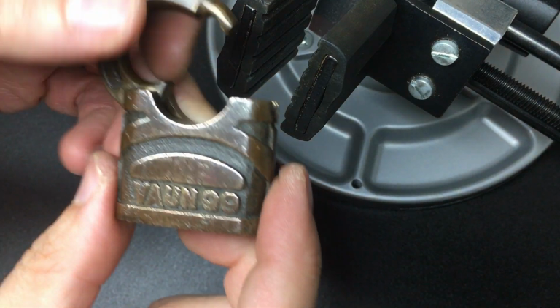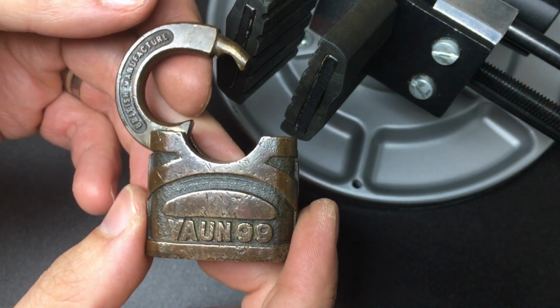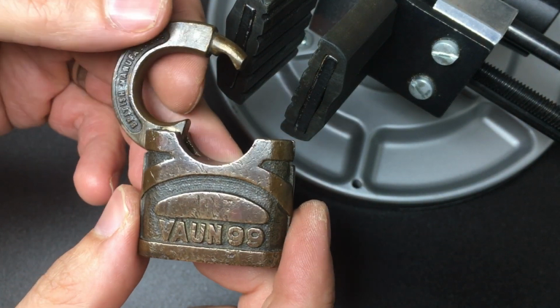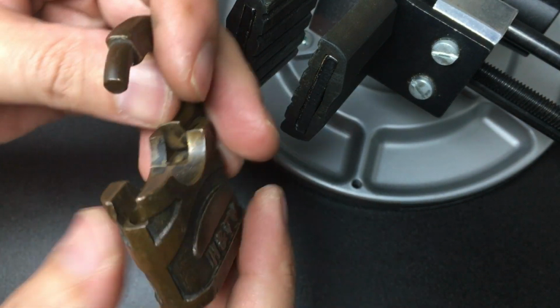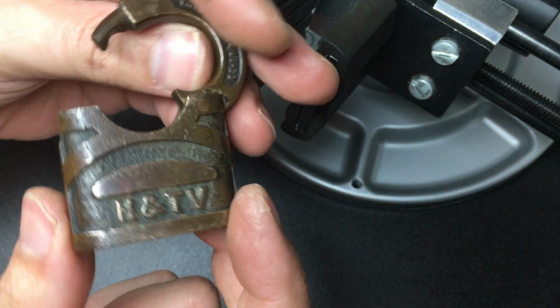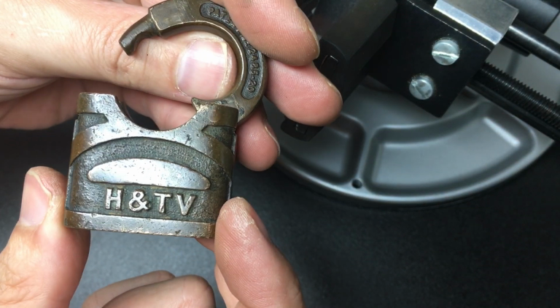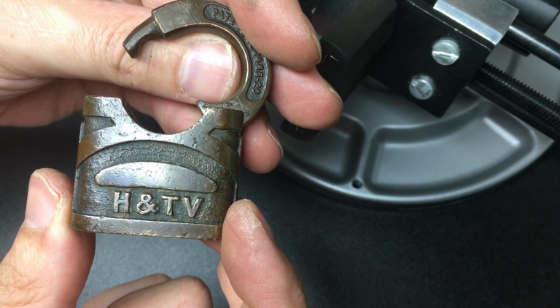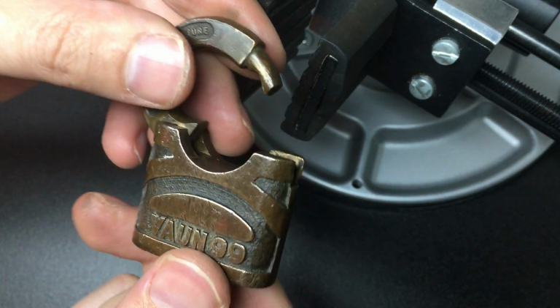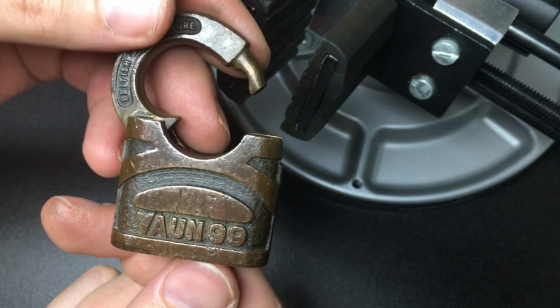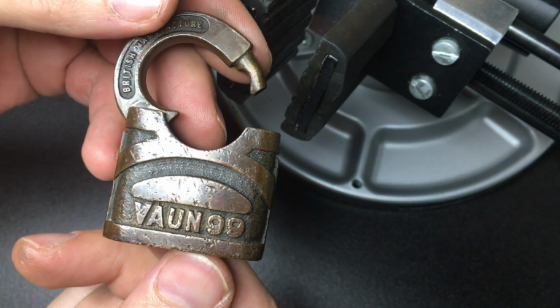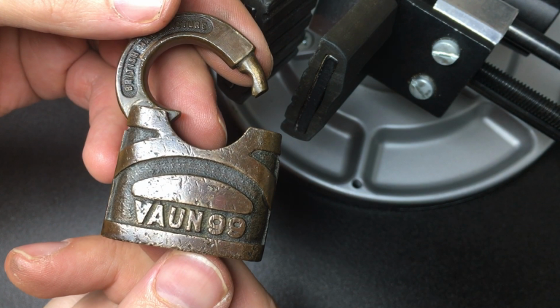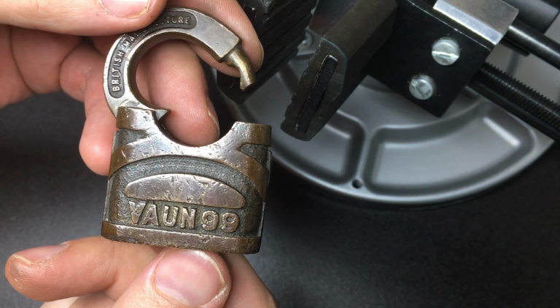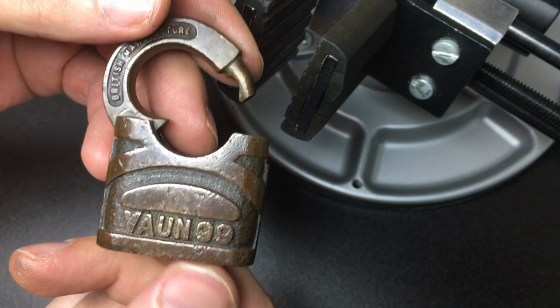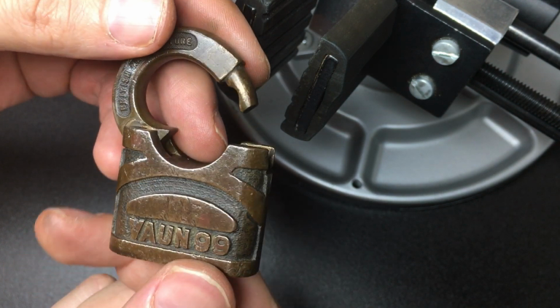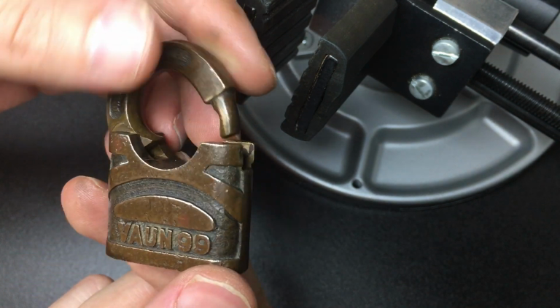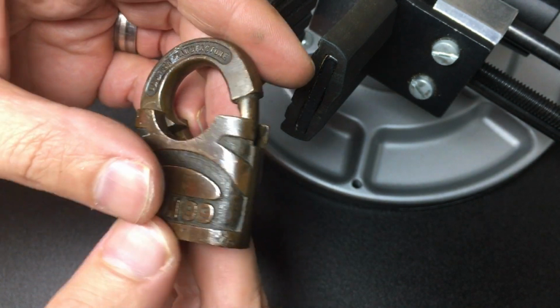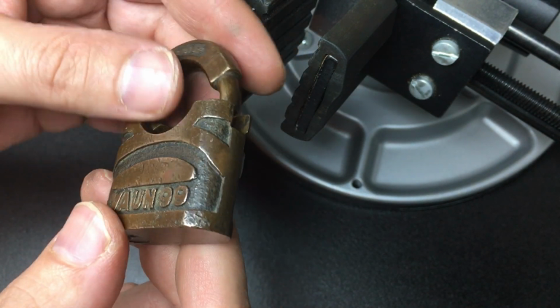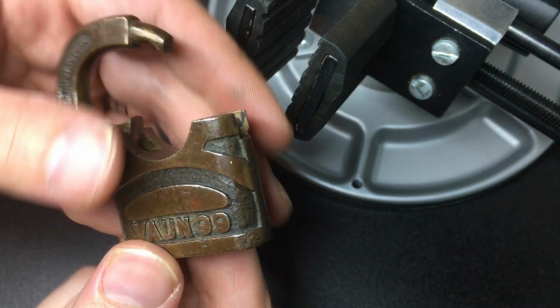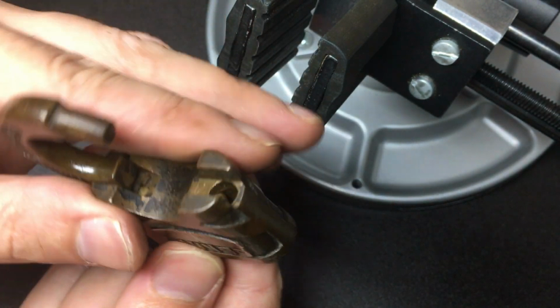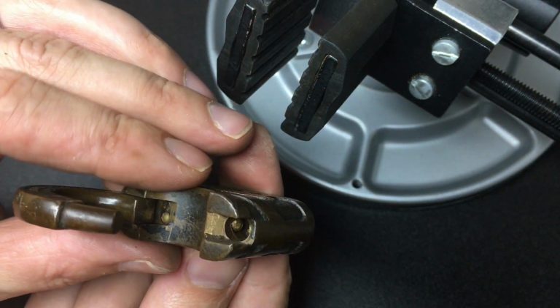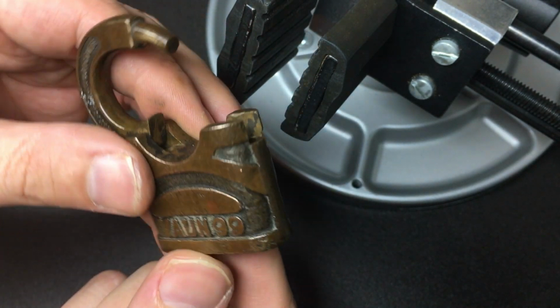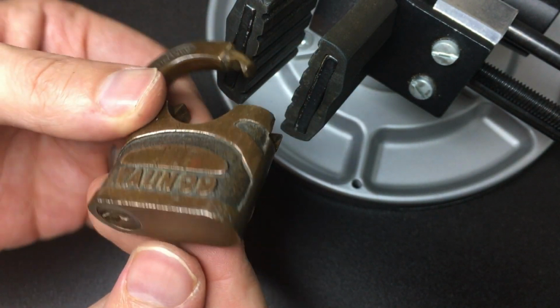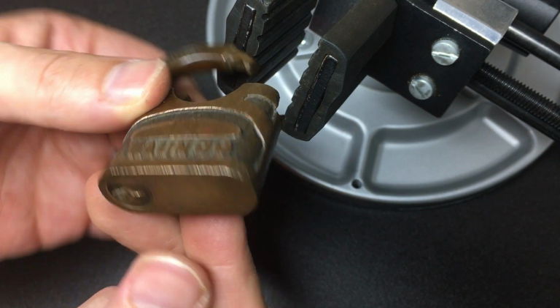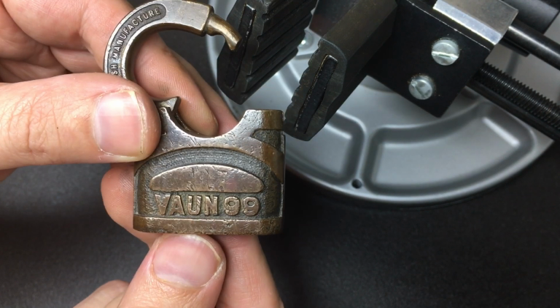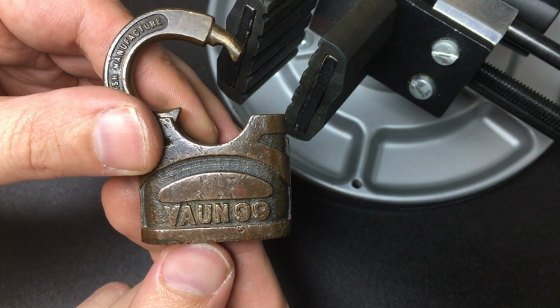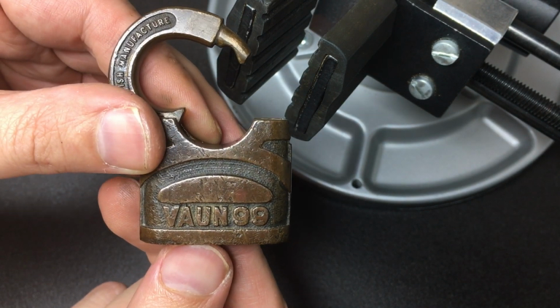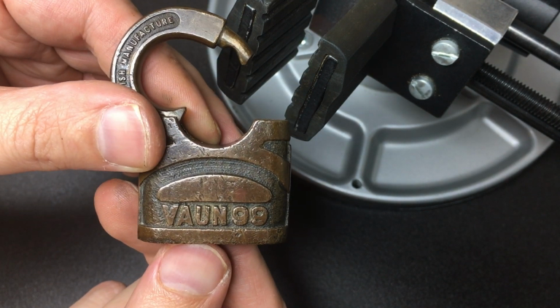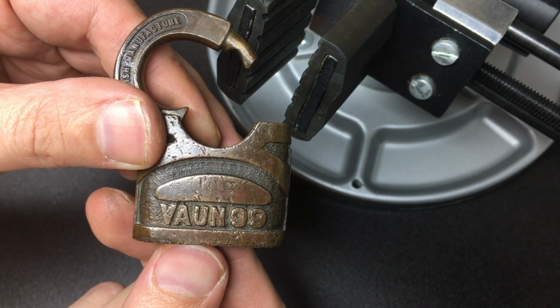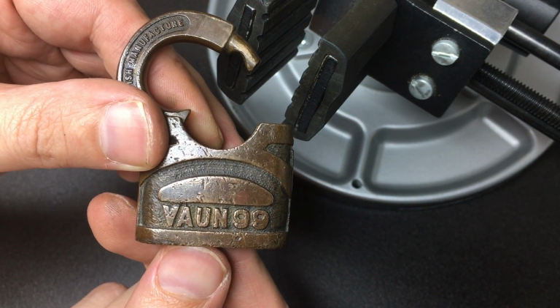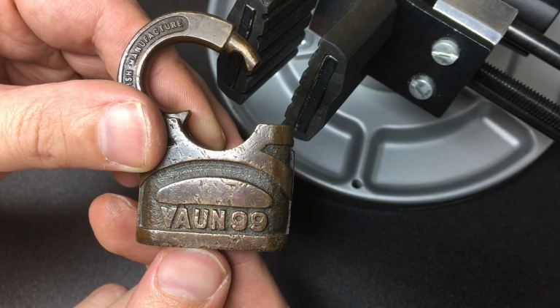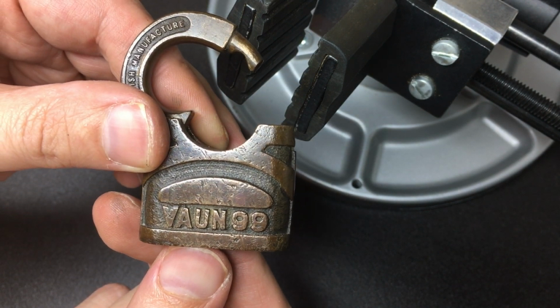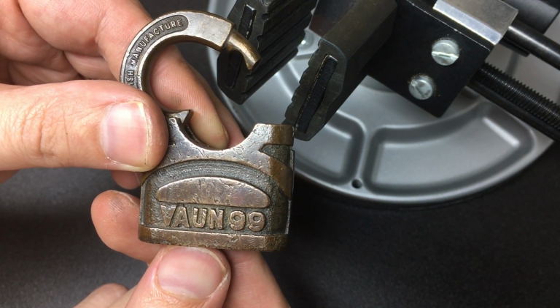So there you go — that's the H&TV Vaughan 99, a beautiful brass padlock. Lovely. I hope you enjoyed that. Thanks for watching and I'll see you all next time.